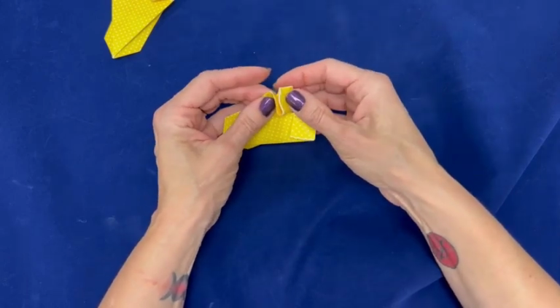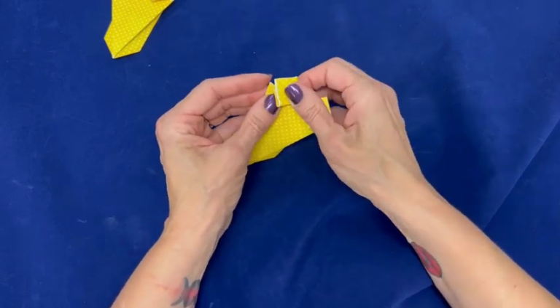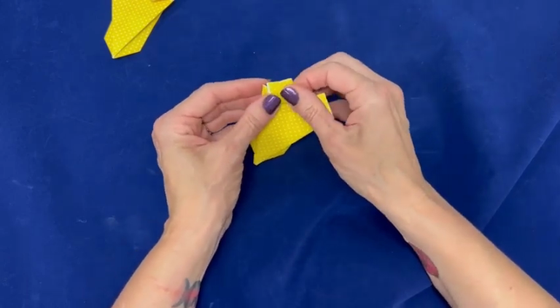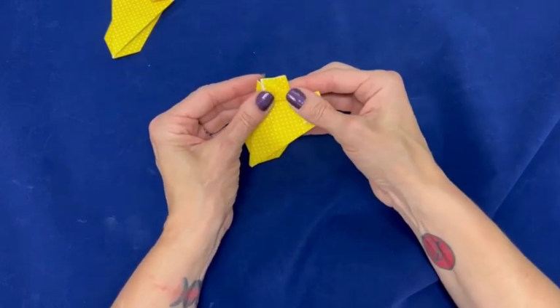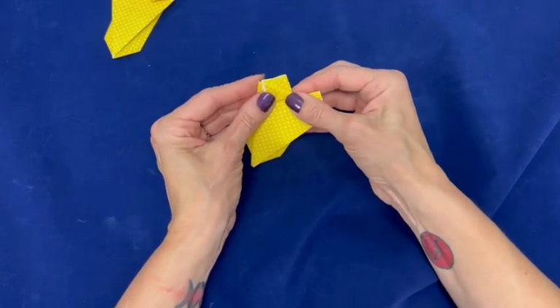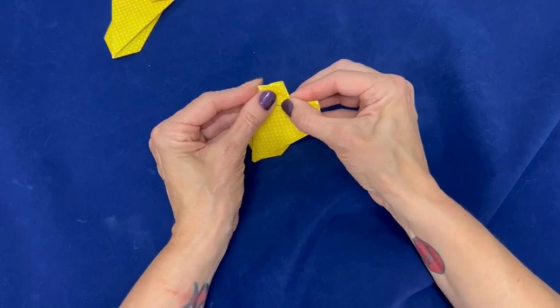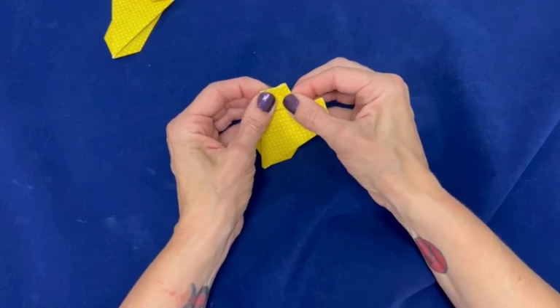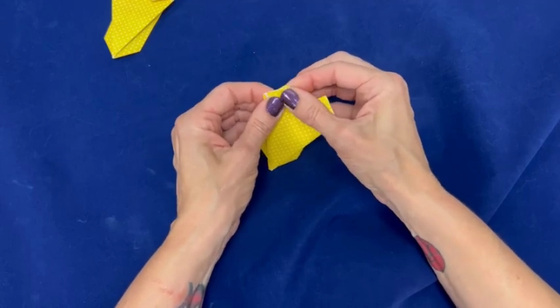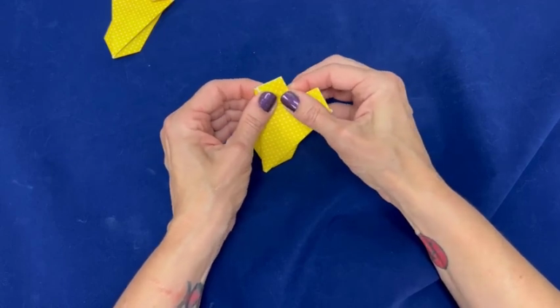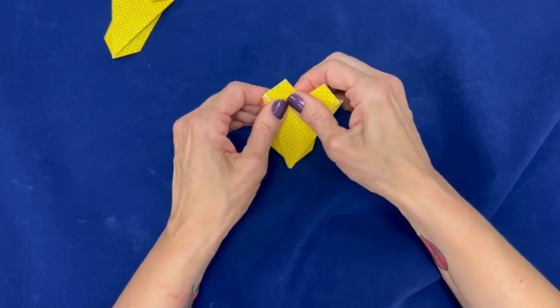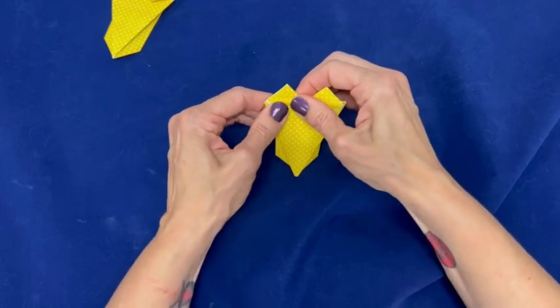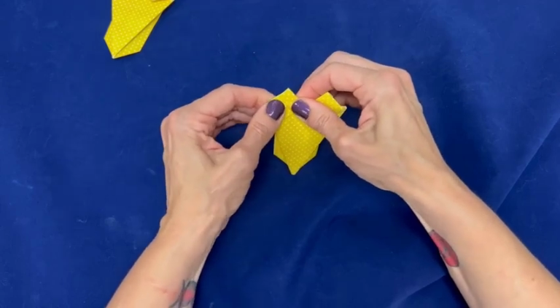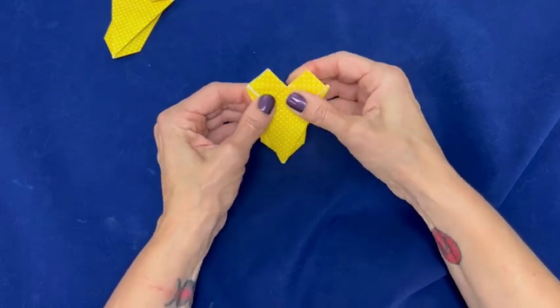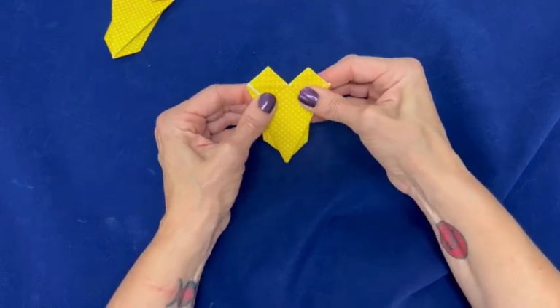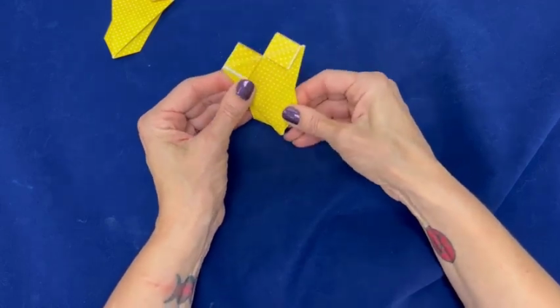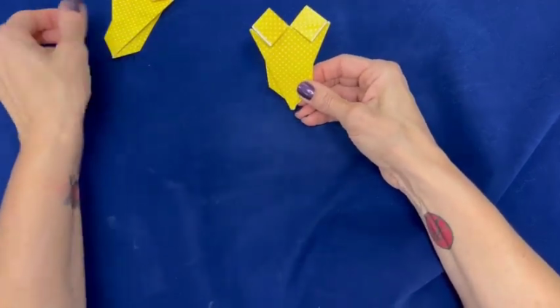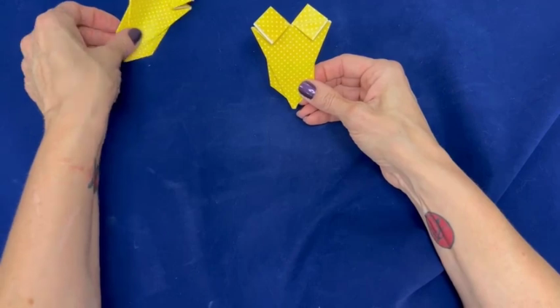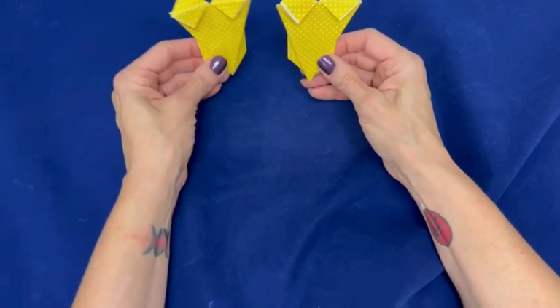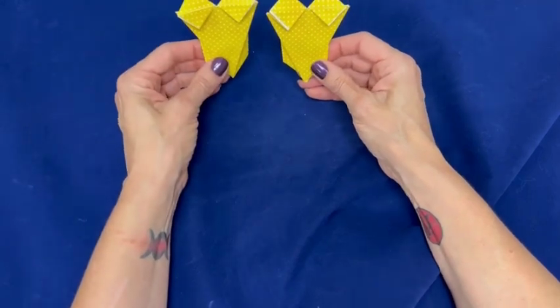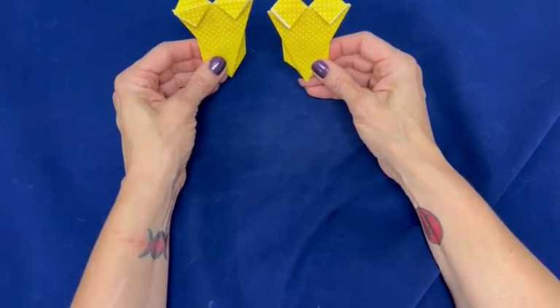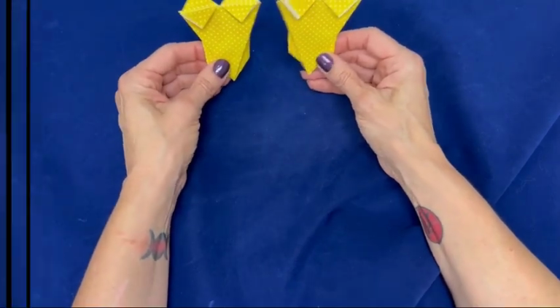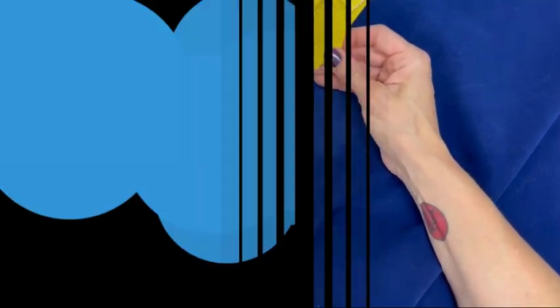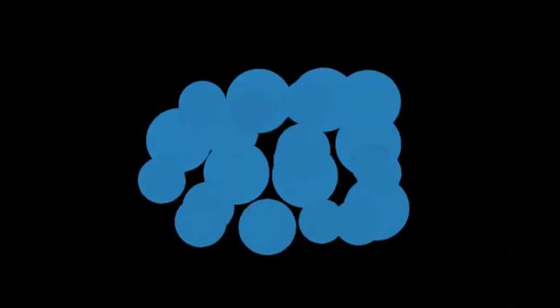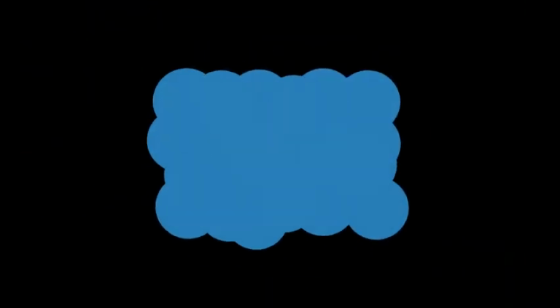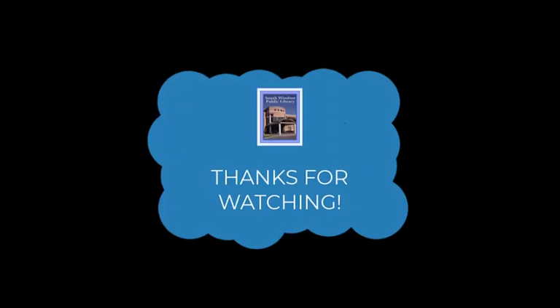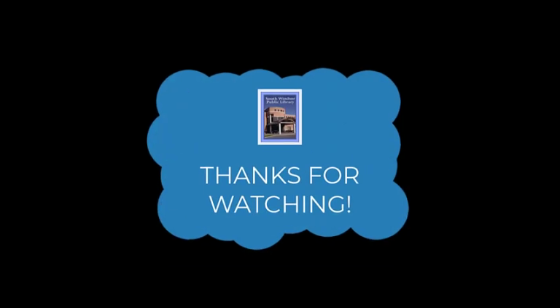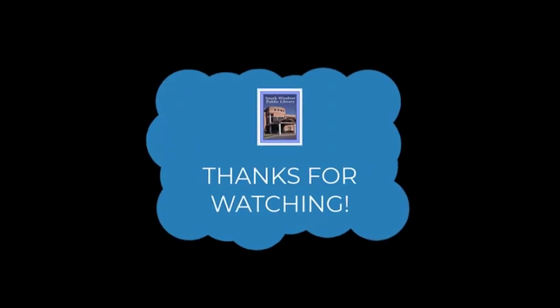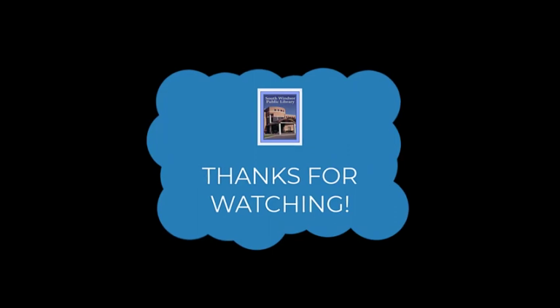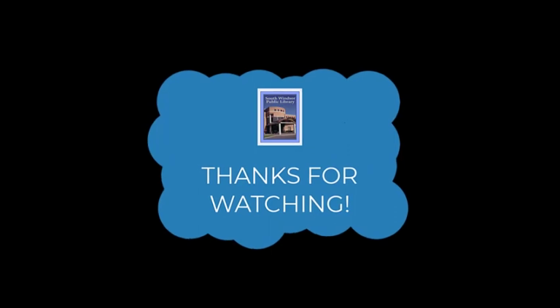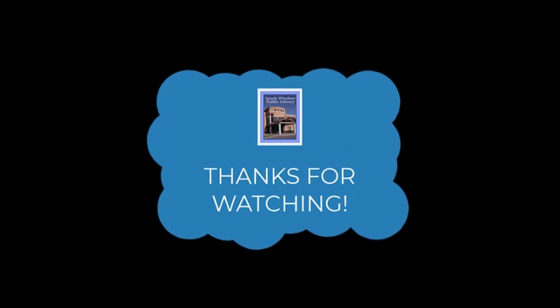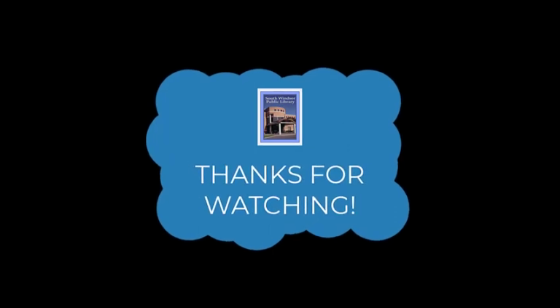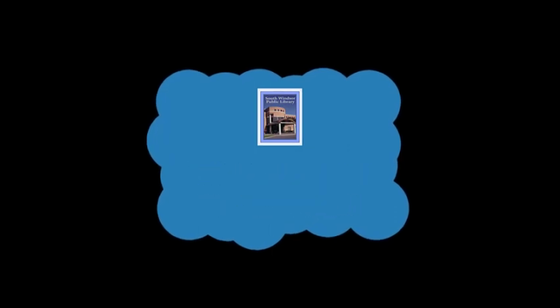You're all done. You have a cute little origami bathing suit.